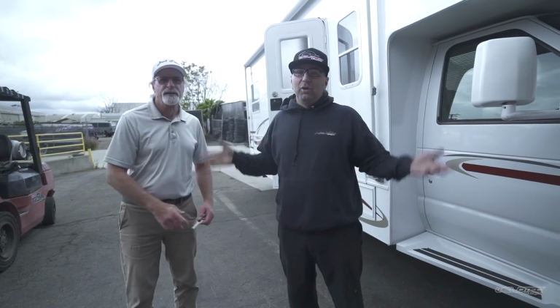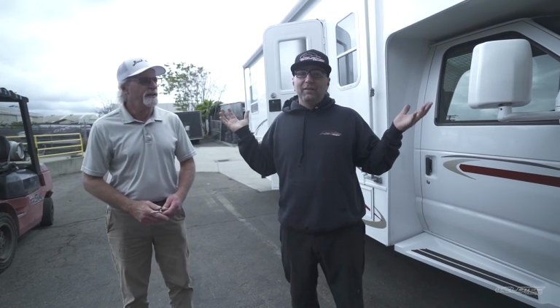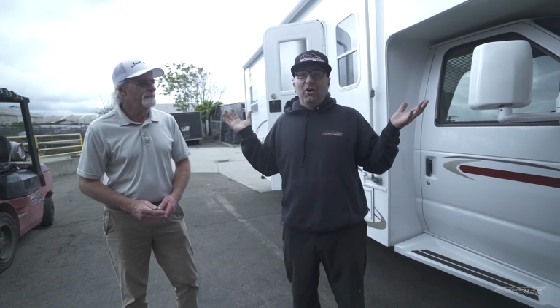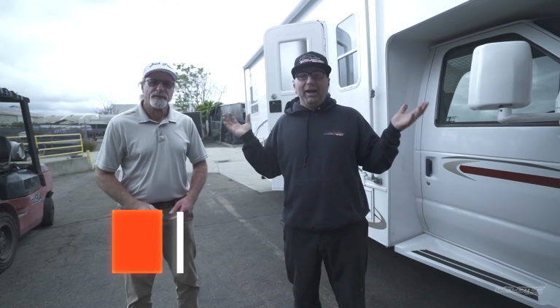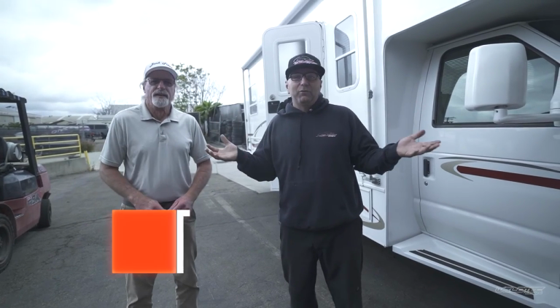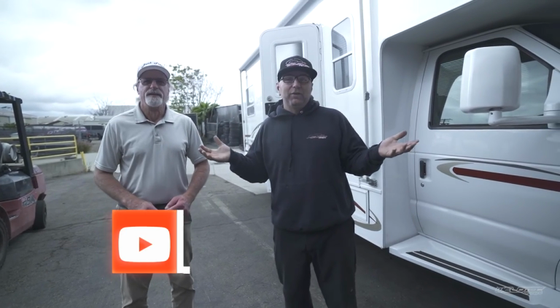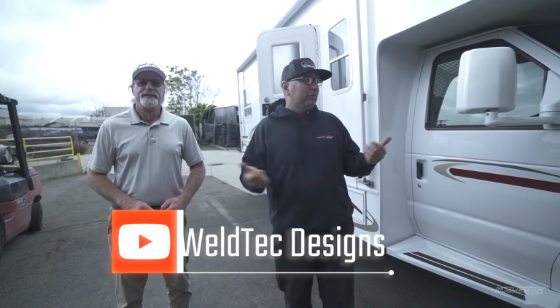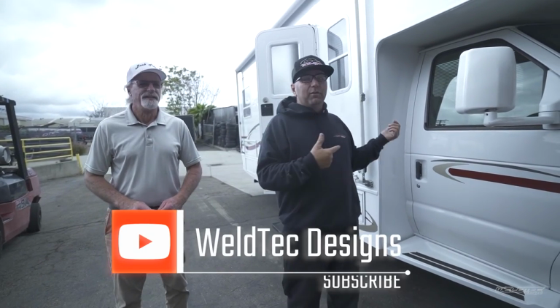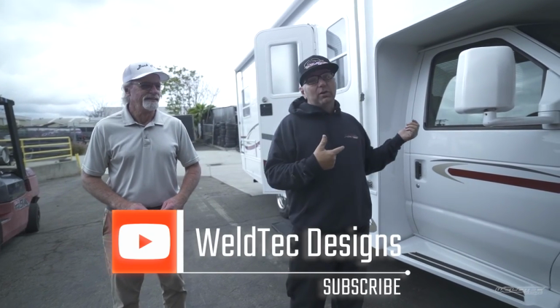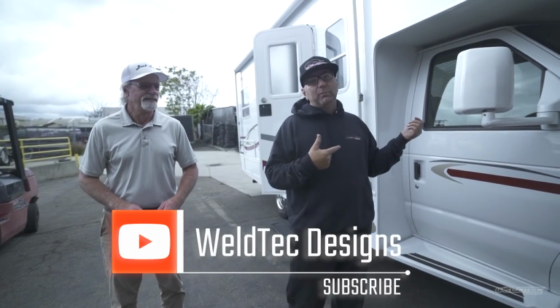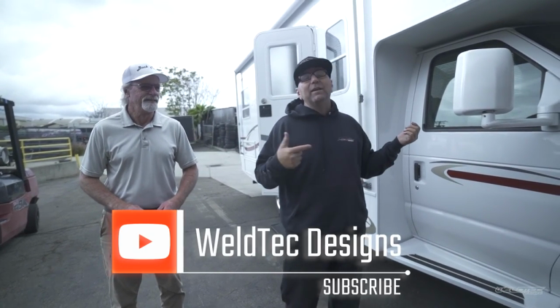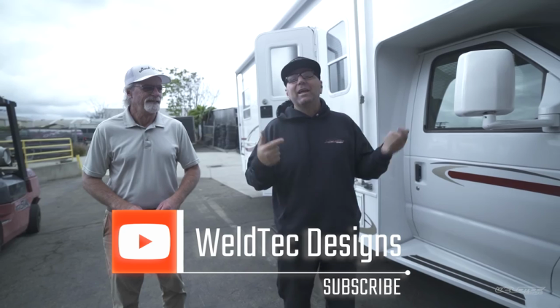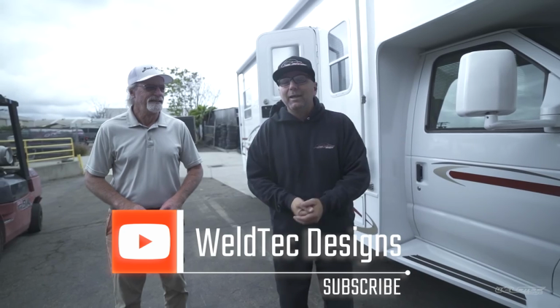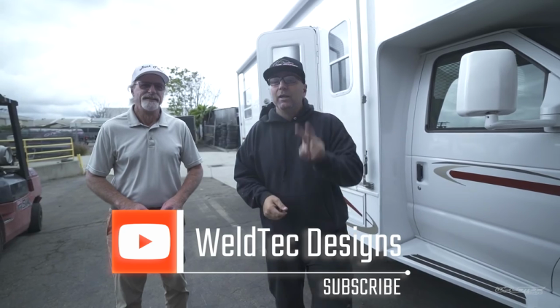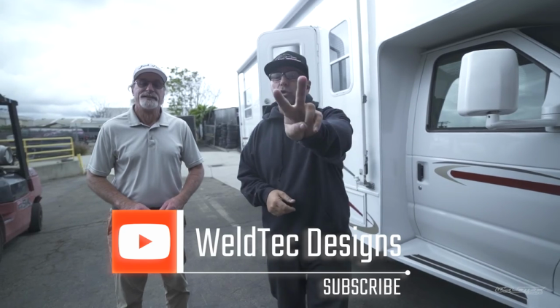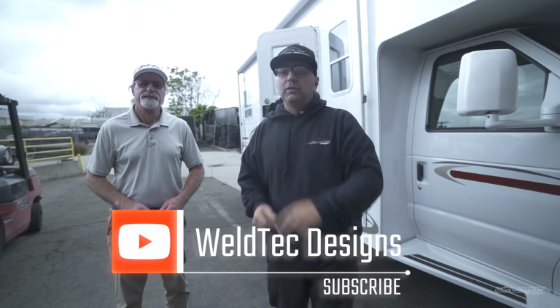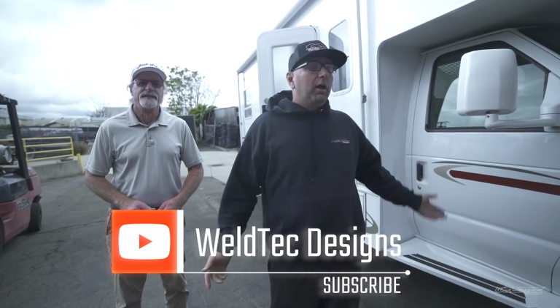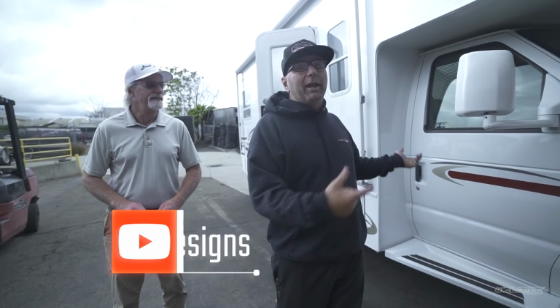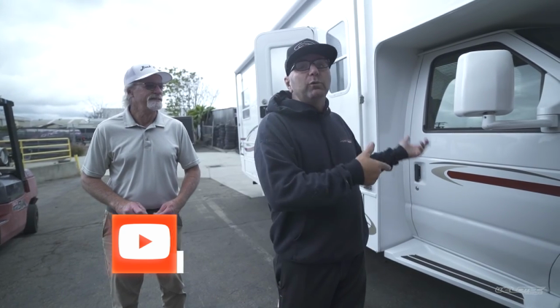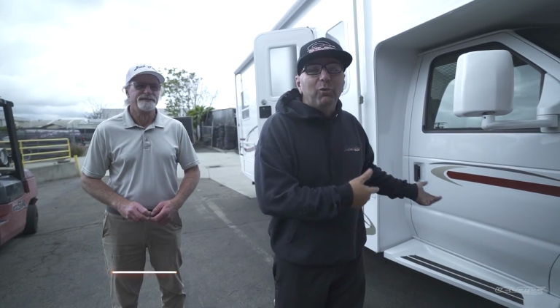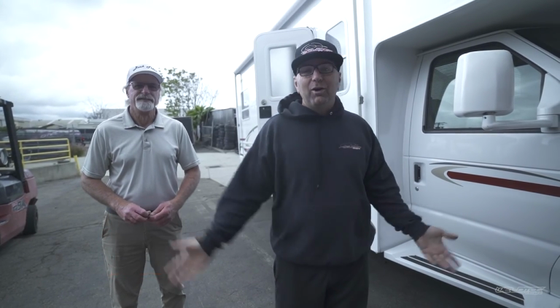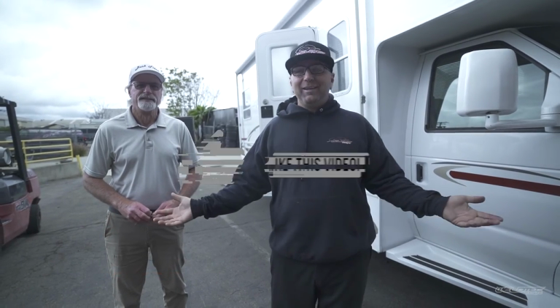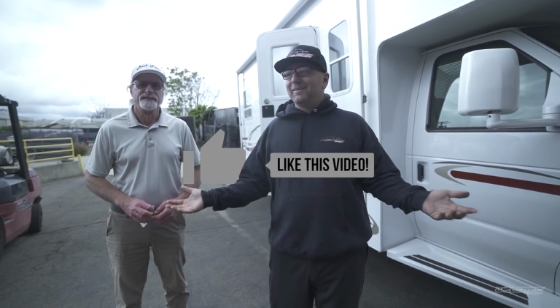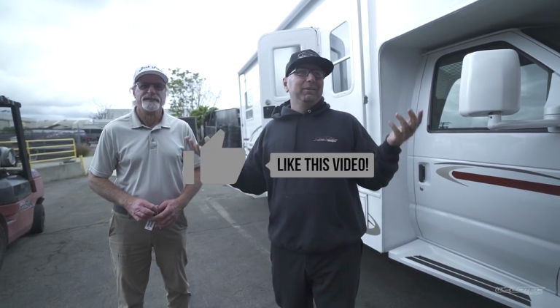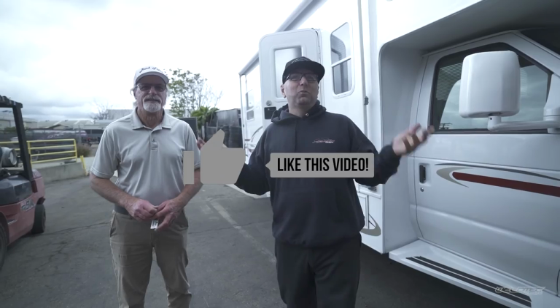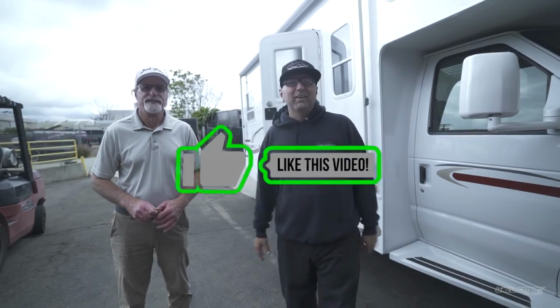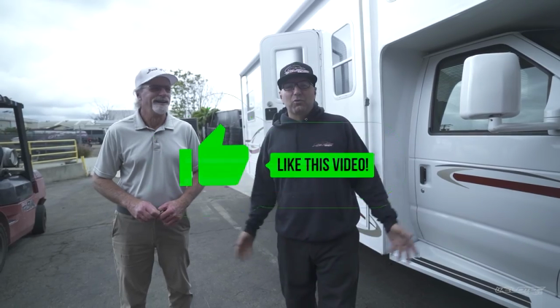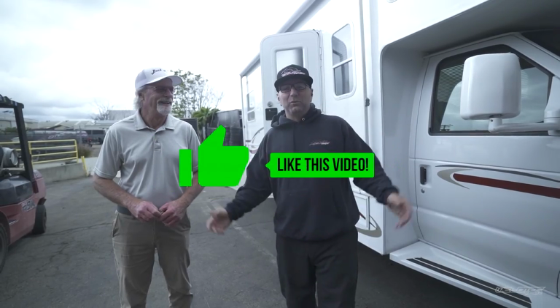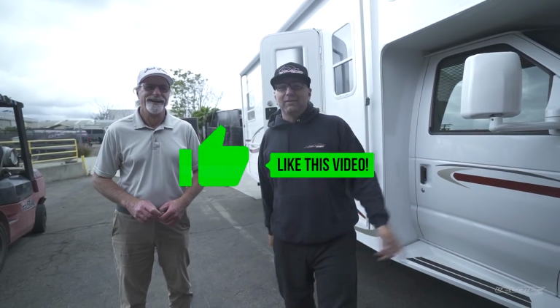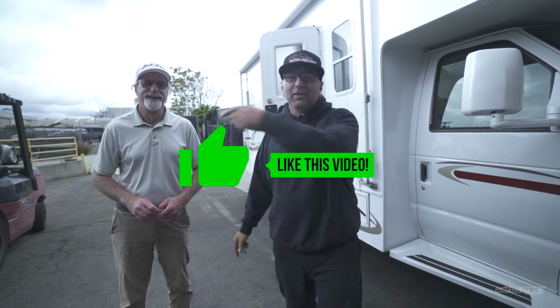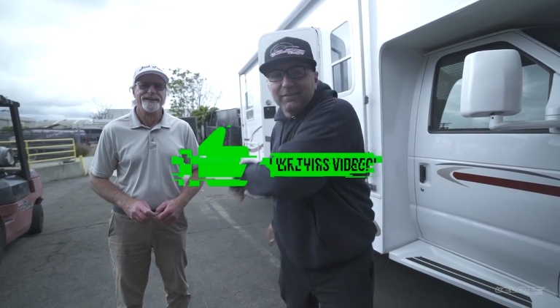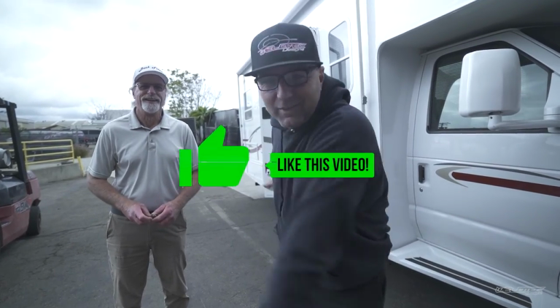That's all I got for this video. This is the getaway kit — two inches — on an '02 RV. It's just a crazy coincidence. That's all I got. See you guys later.